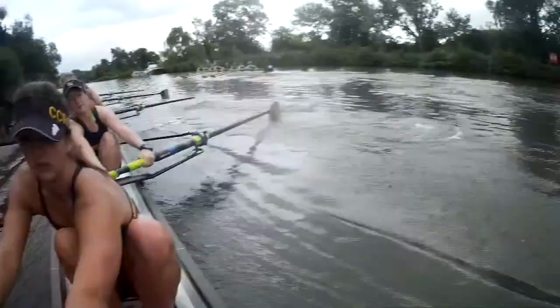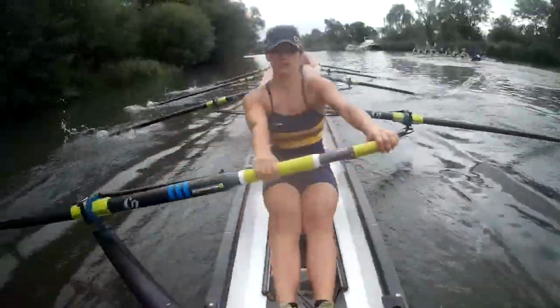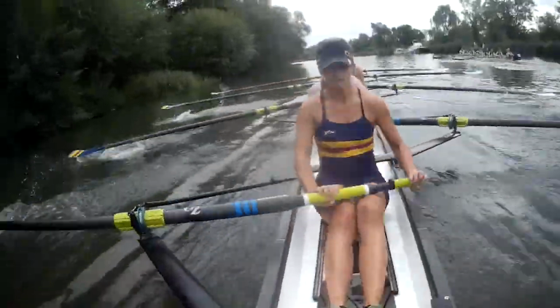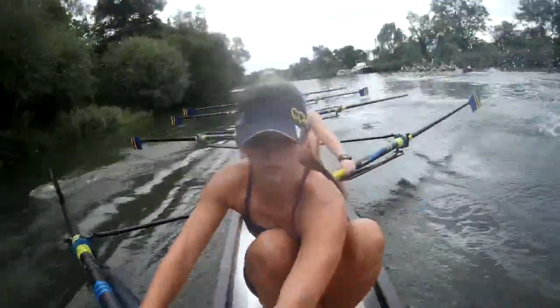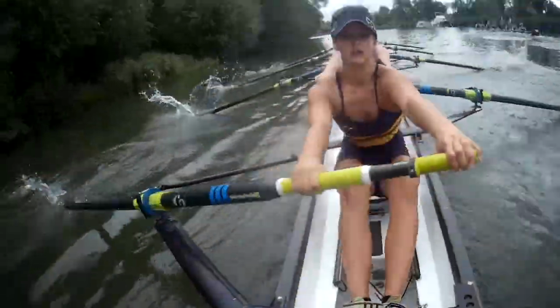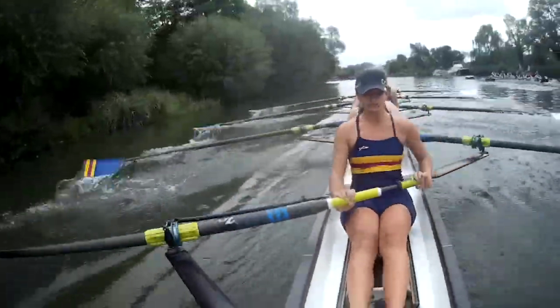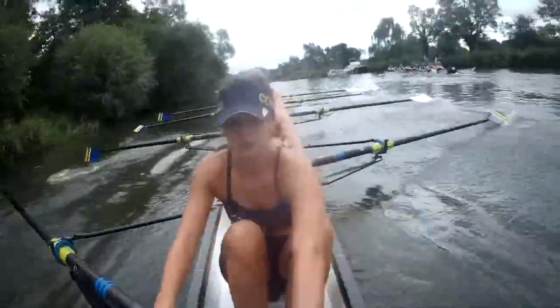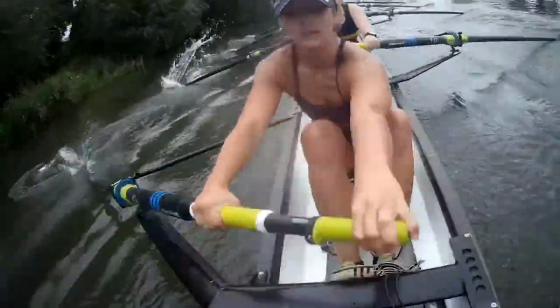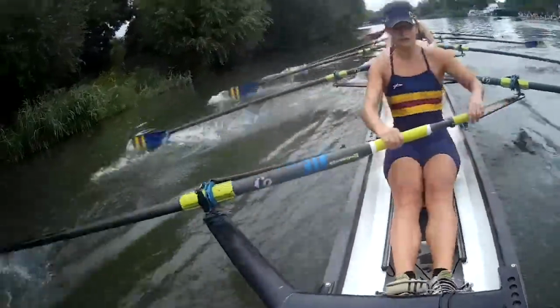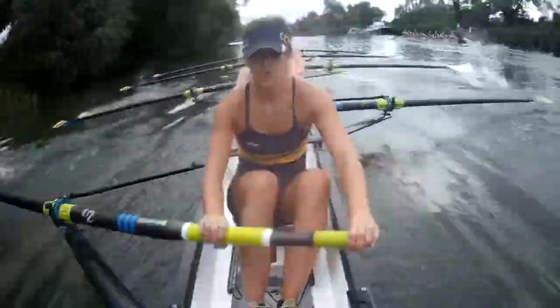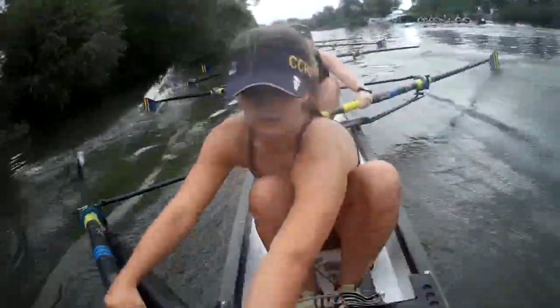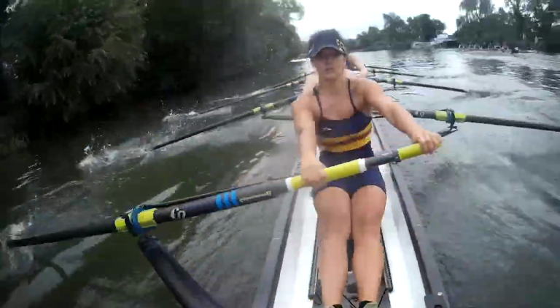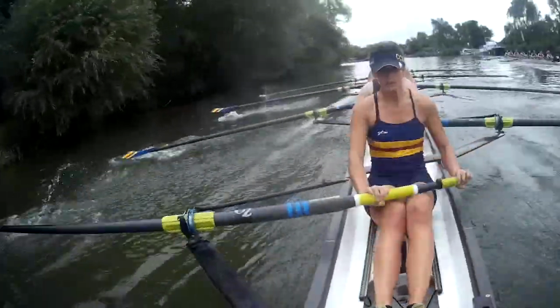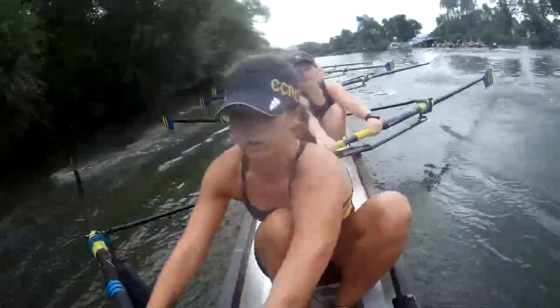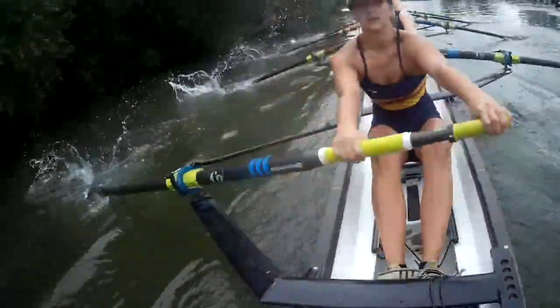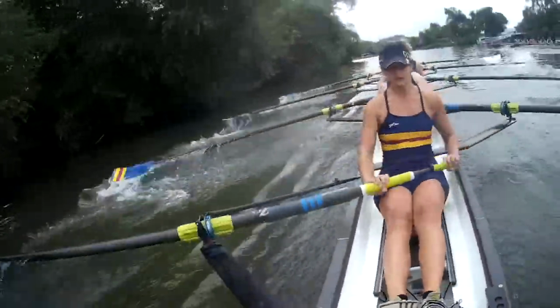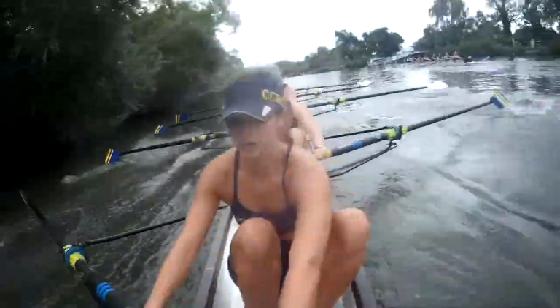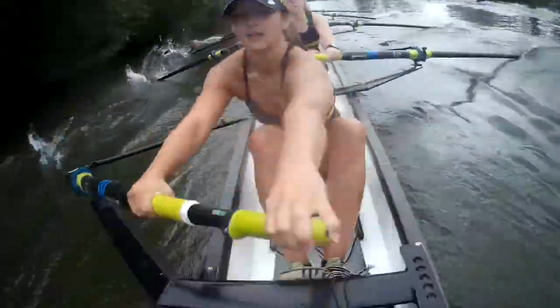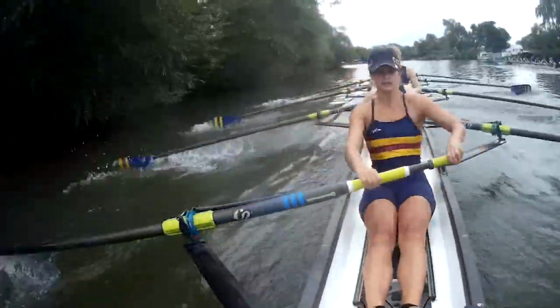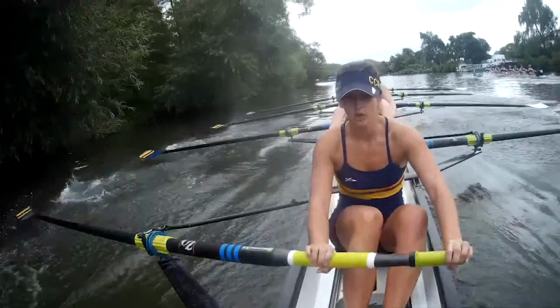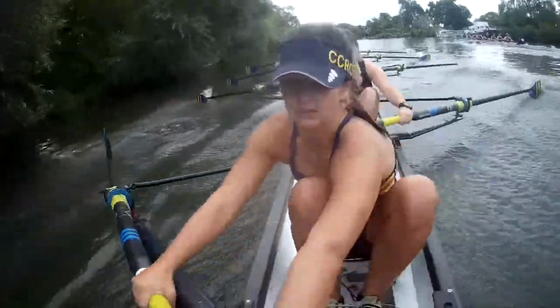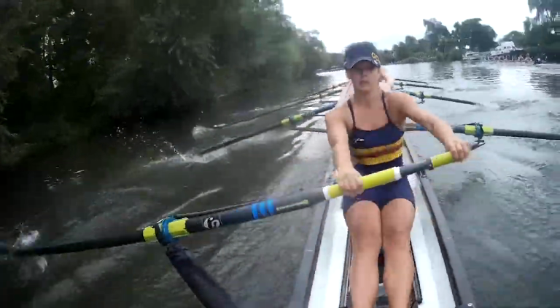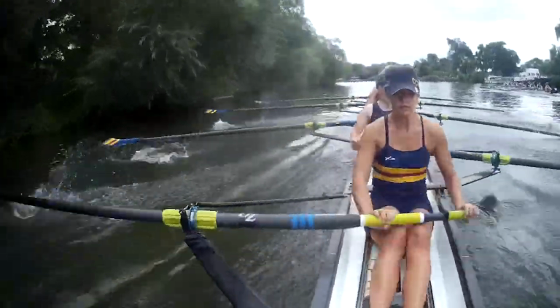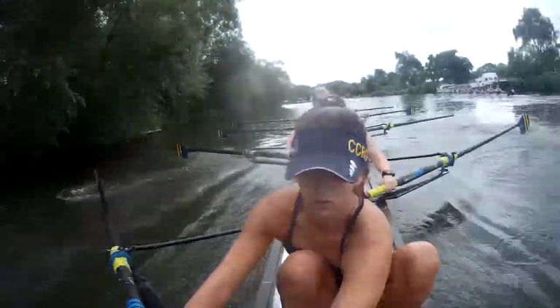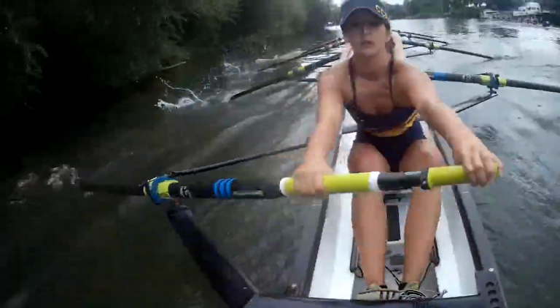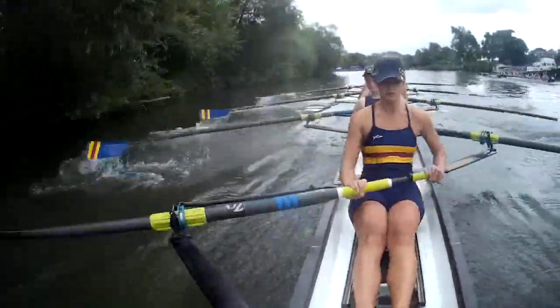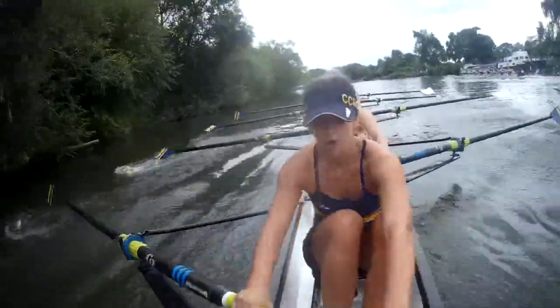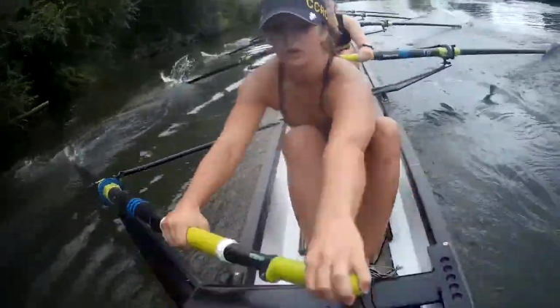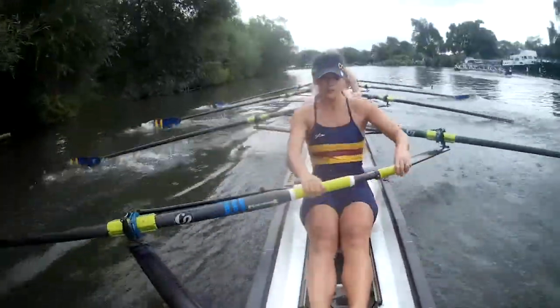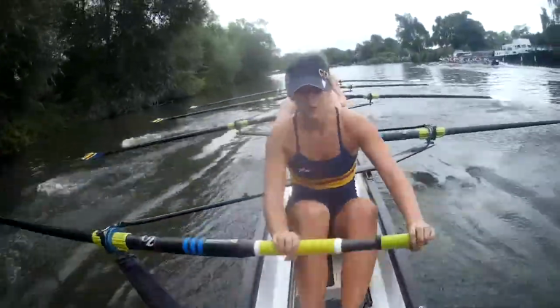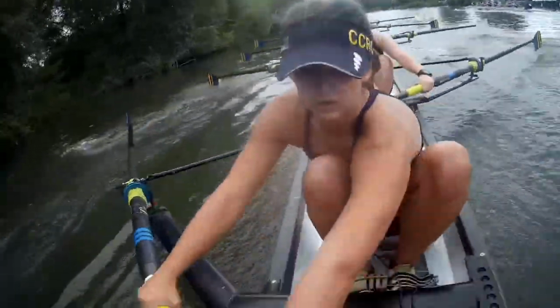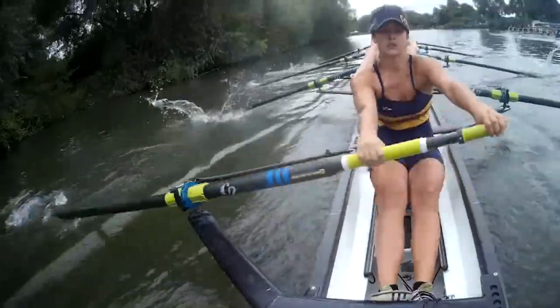Okay, we're going to claw our way back. Are you ready? Go! Press long there. Hang off those handles. Hang there. Long there. One leg down, steady.